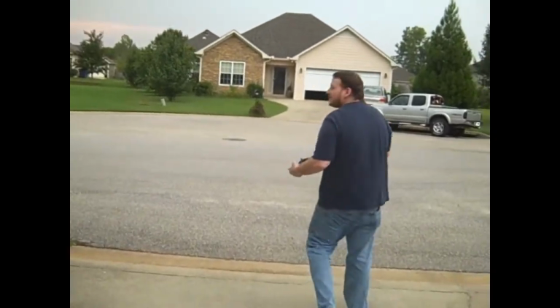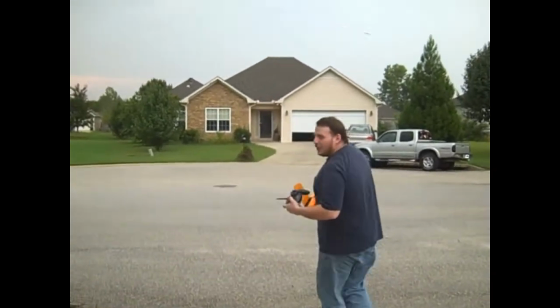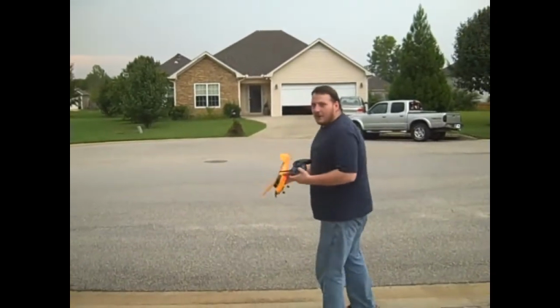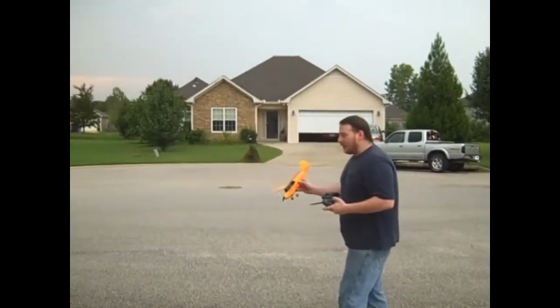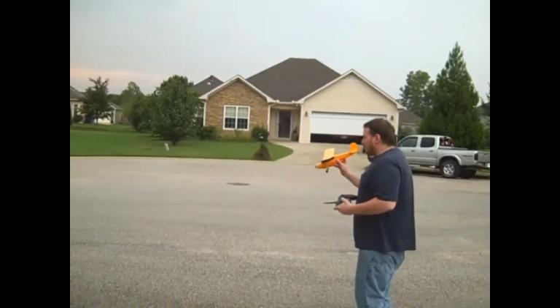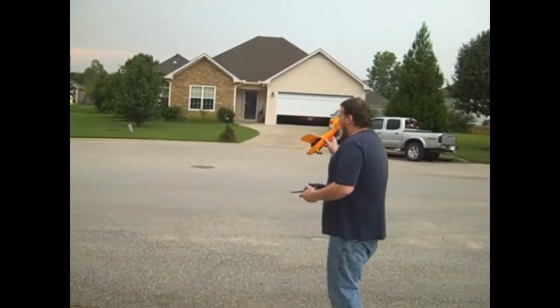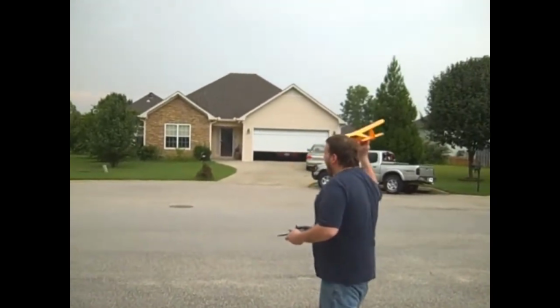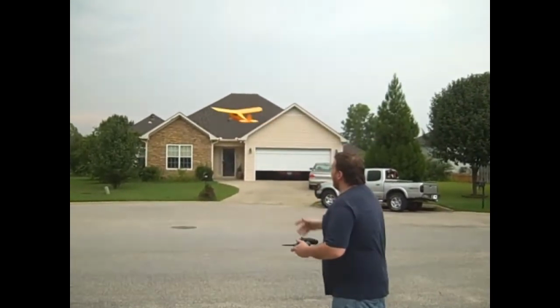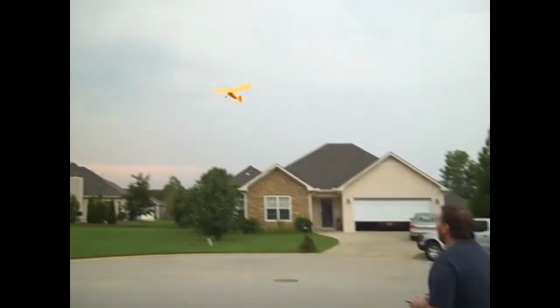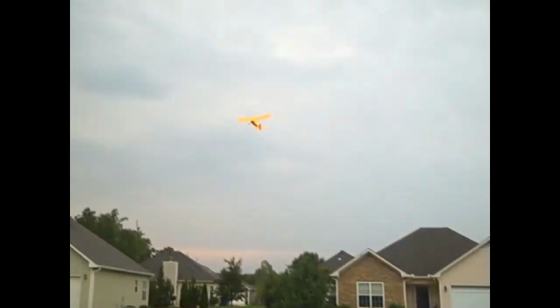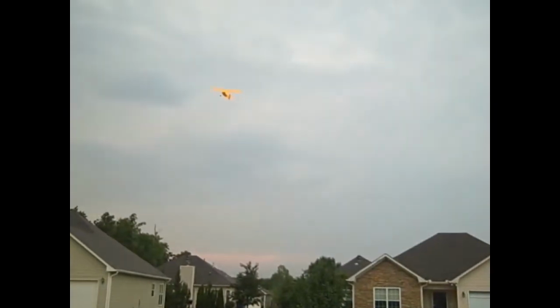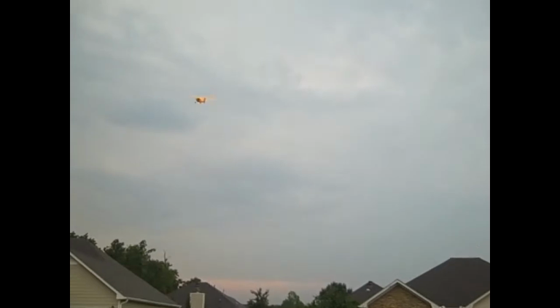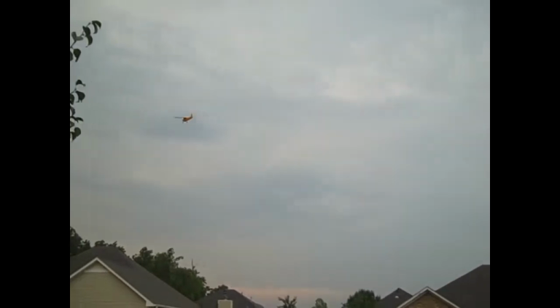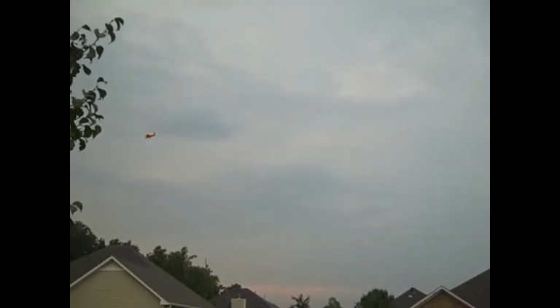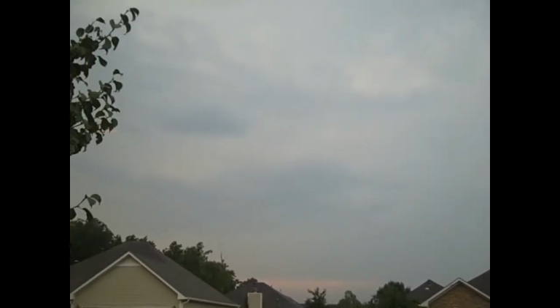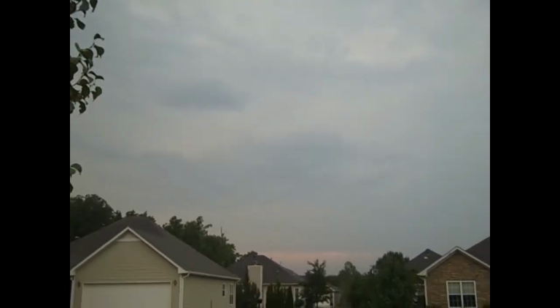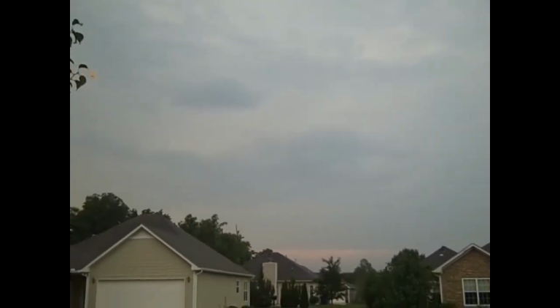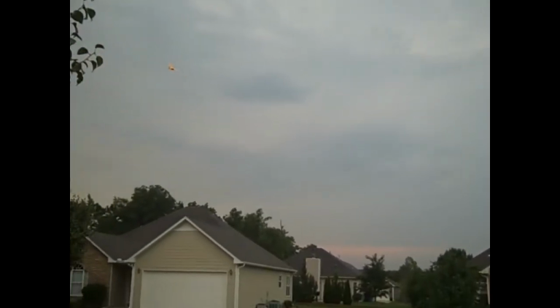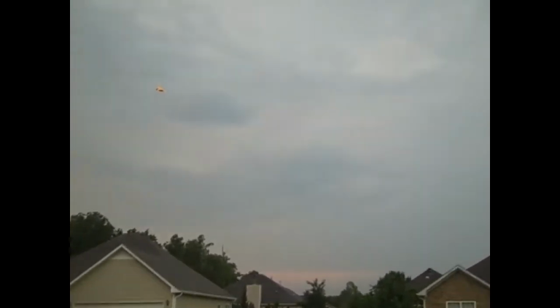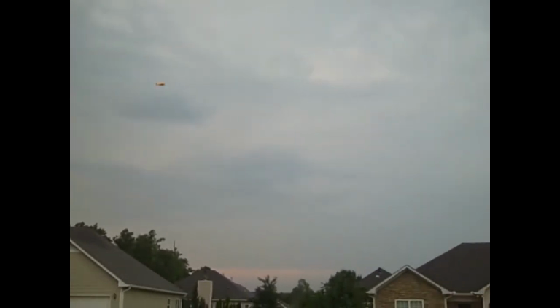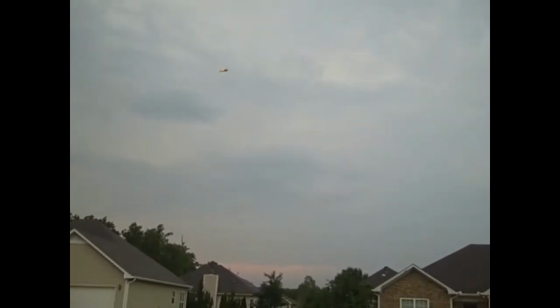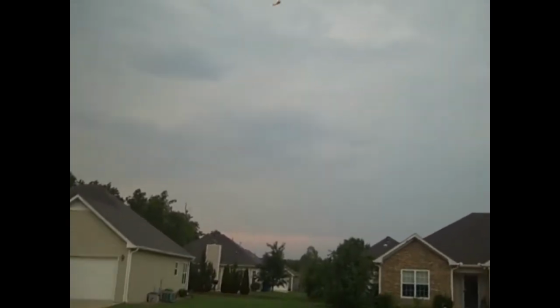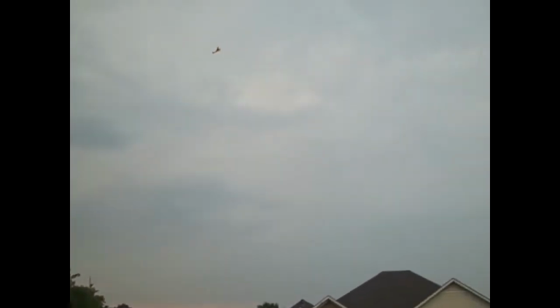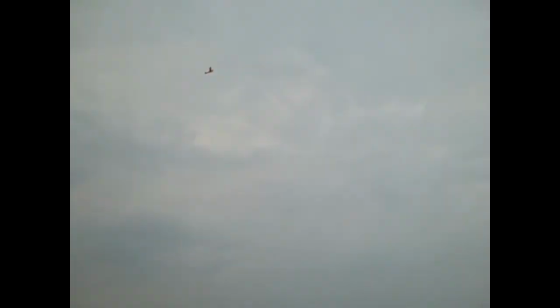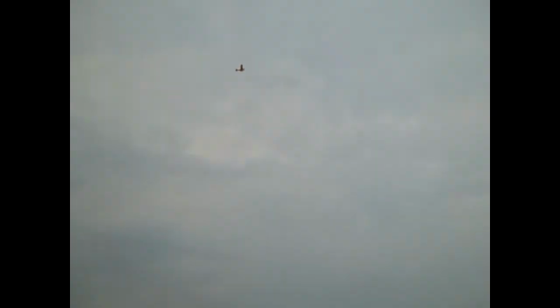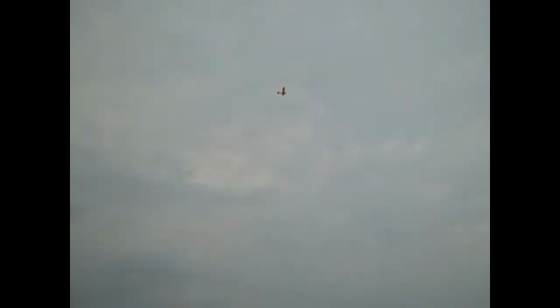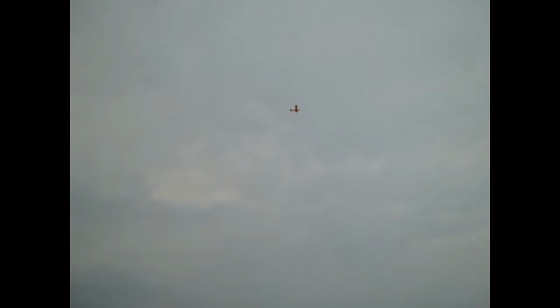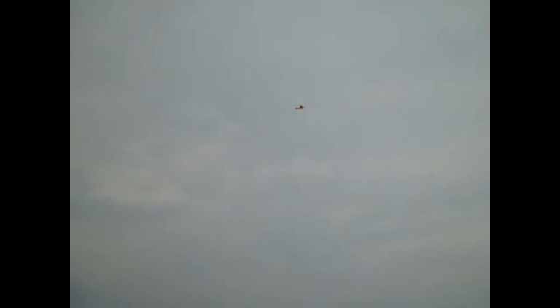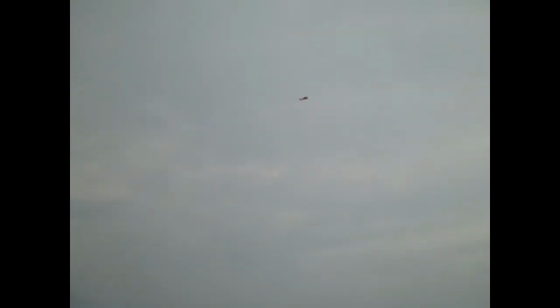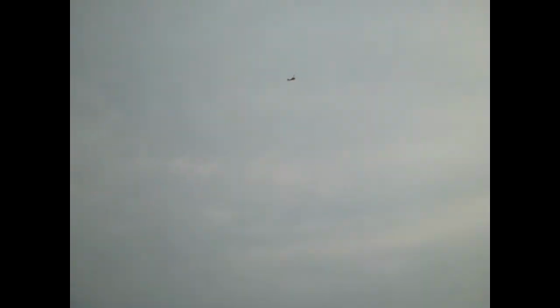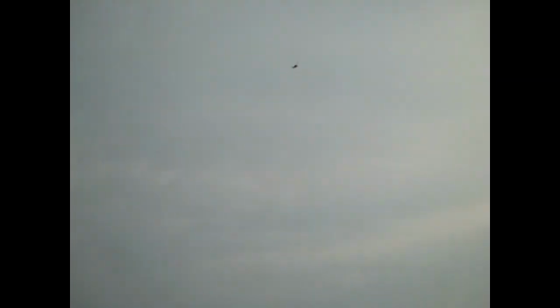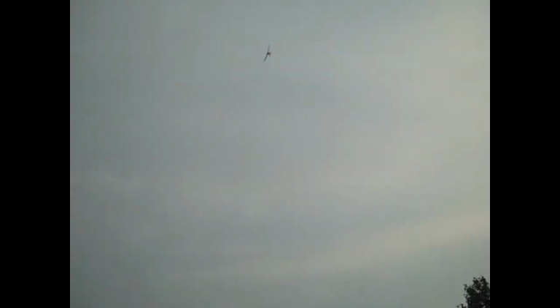It's a little windy out, but we're going to get in the truck. Is it working? Why is it flying? I want to fly it.